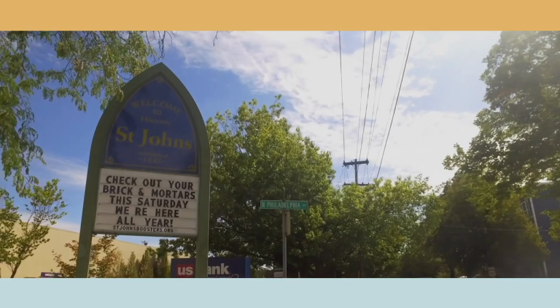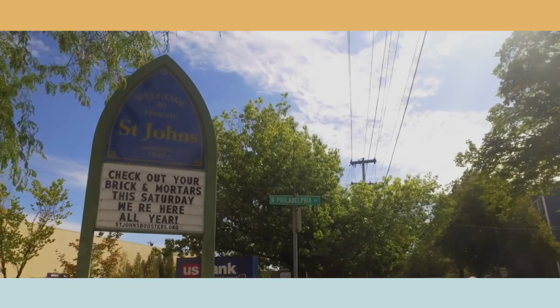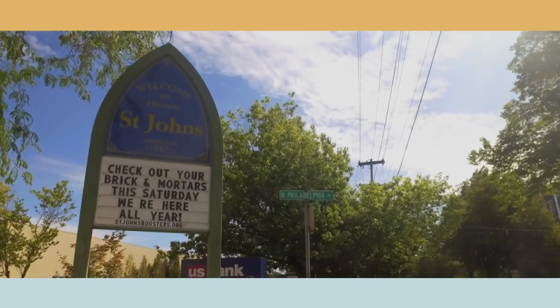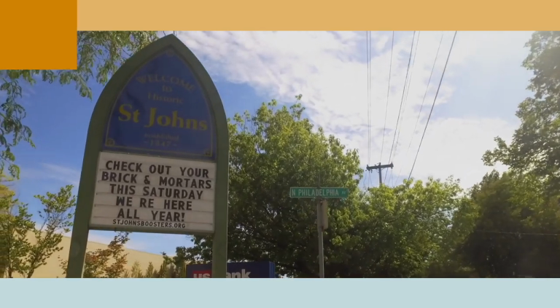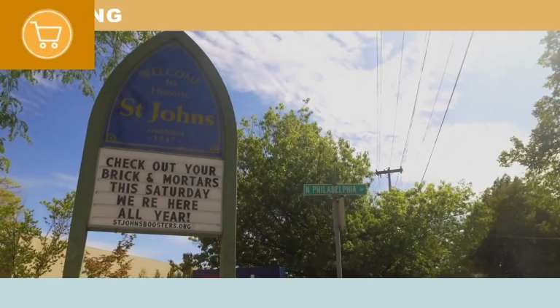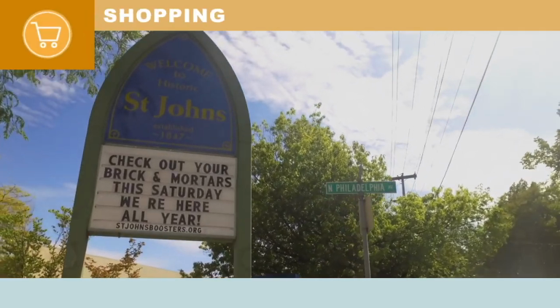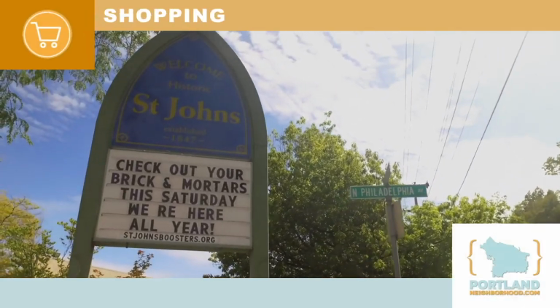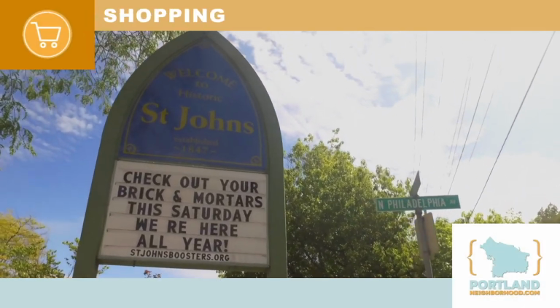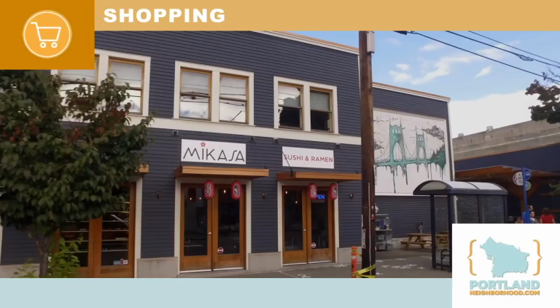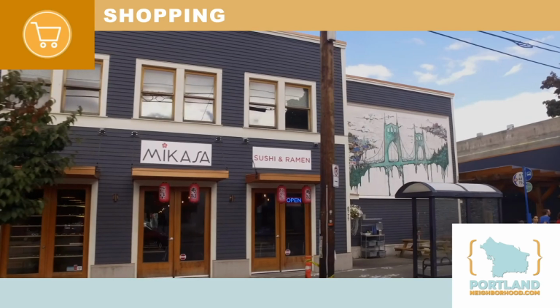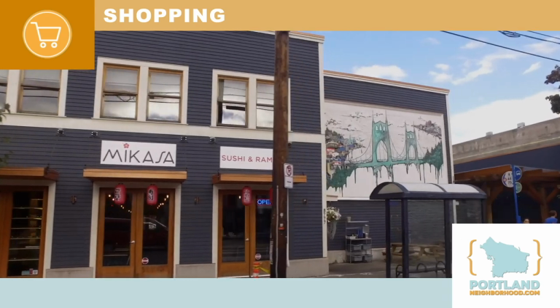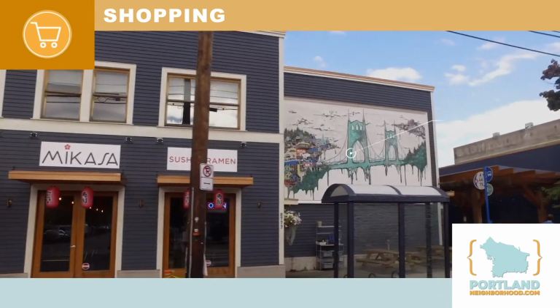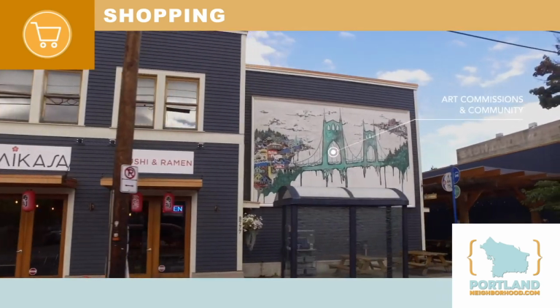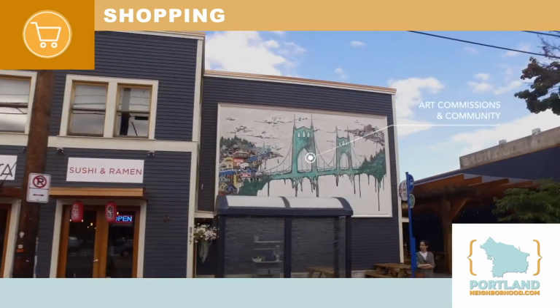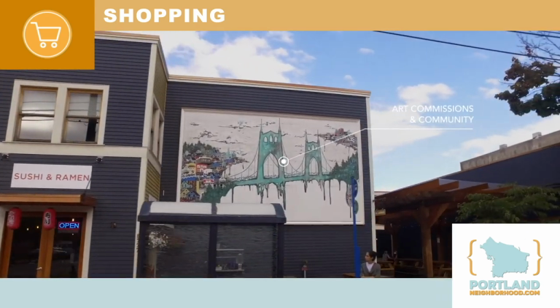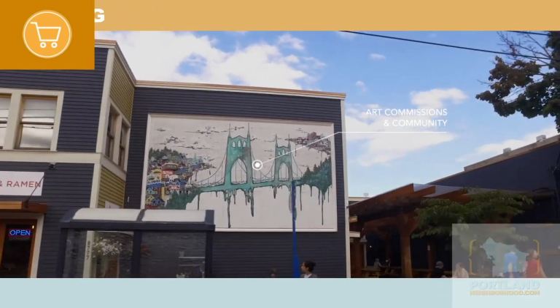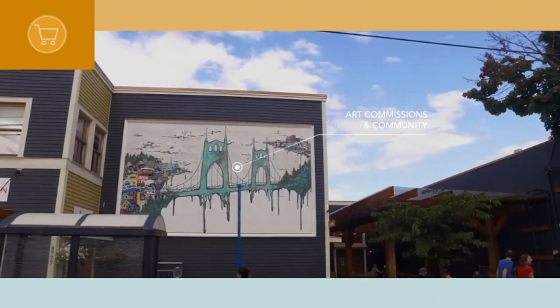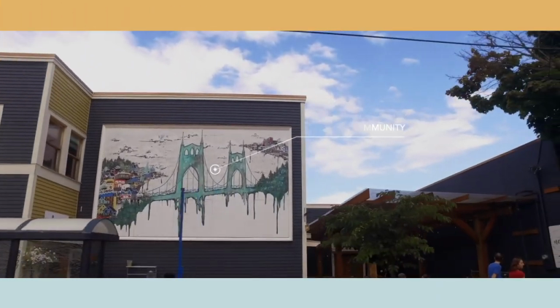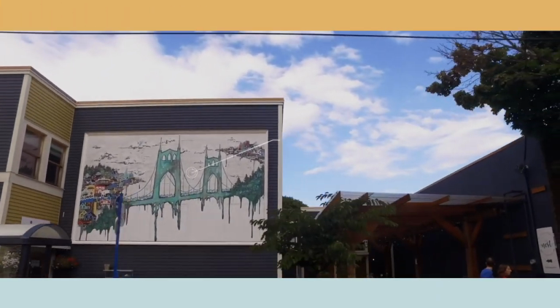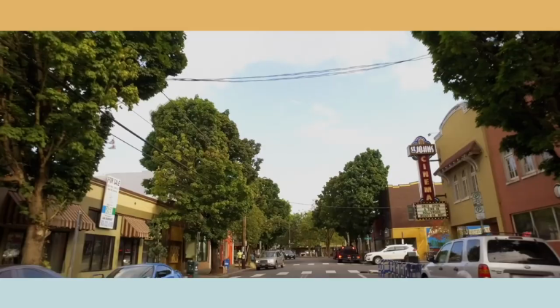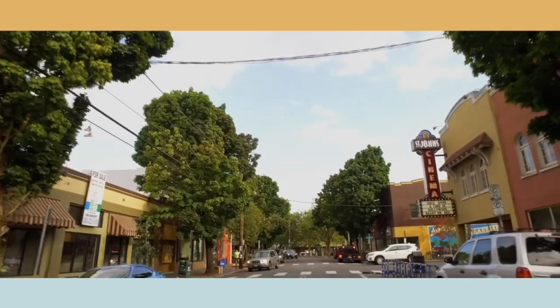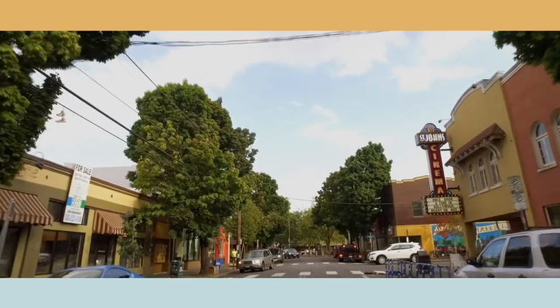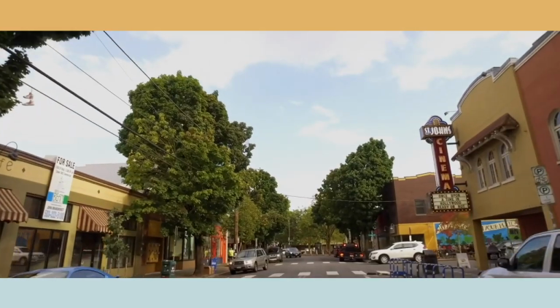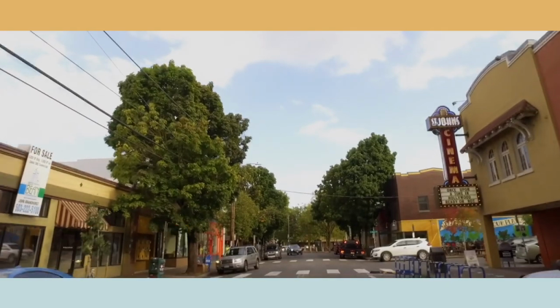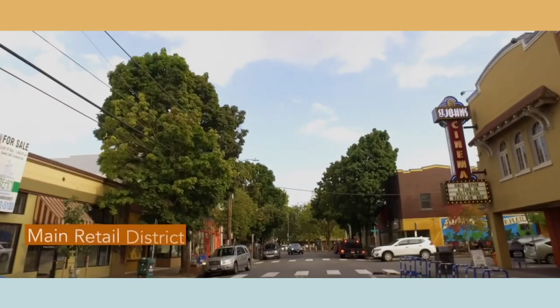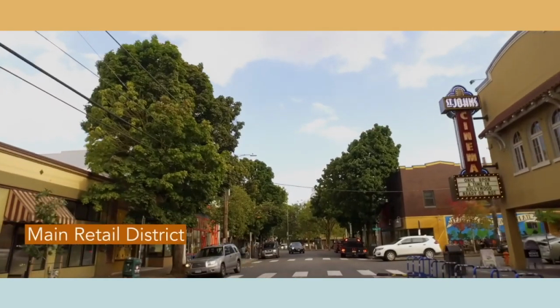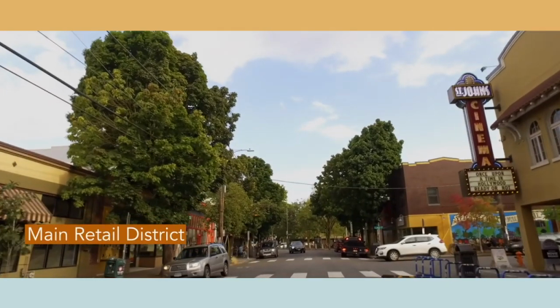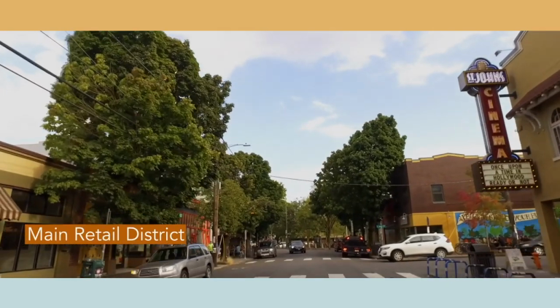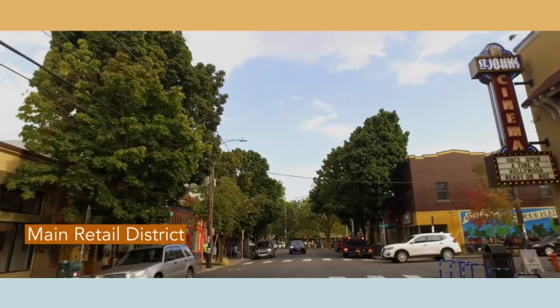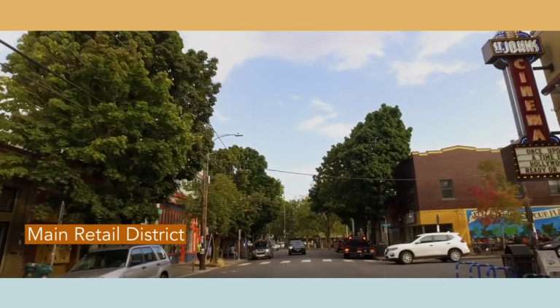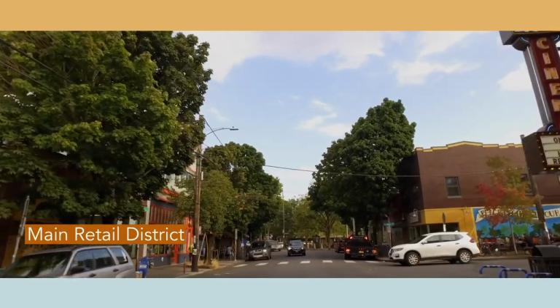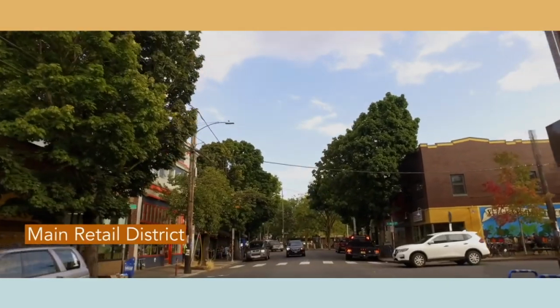St. John's has a bustling shopping district, with art commissions, a community center, cinema, a main retail district, and much more.